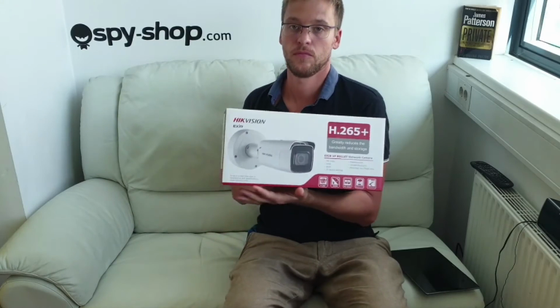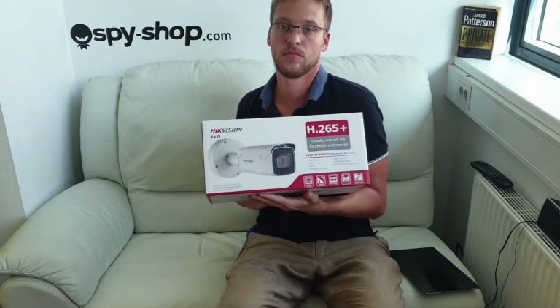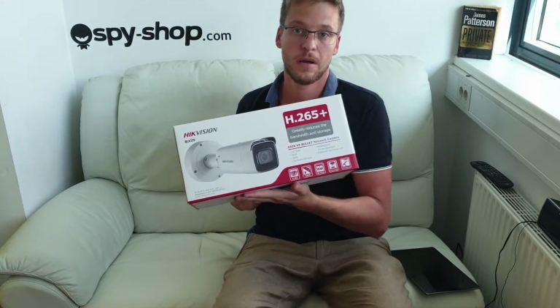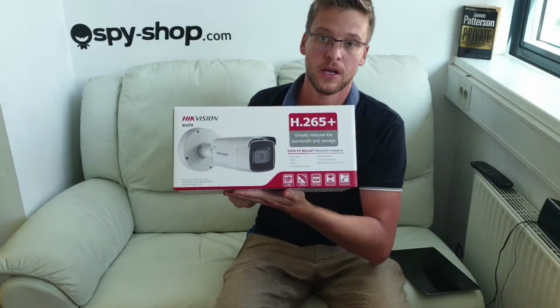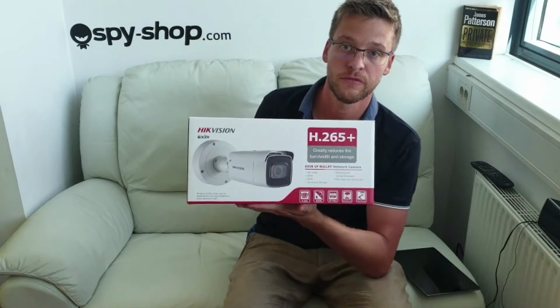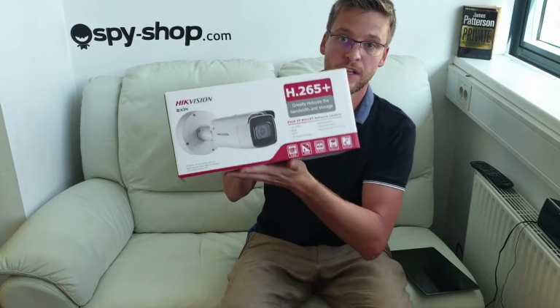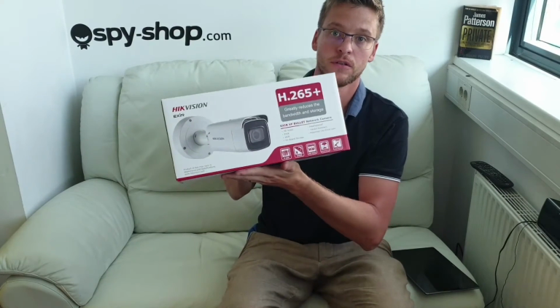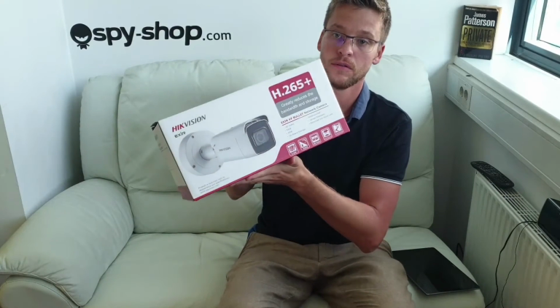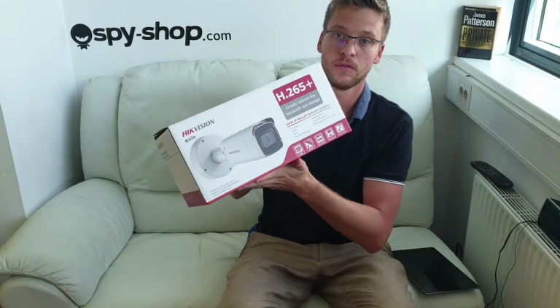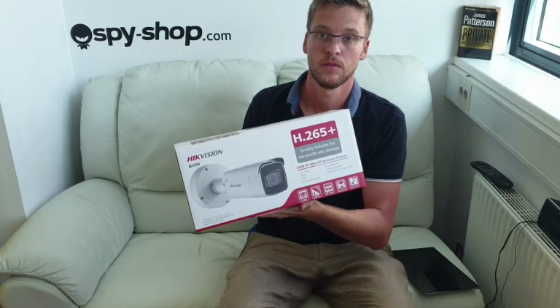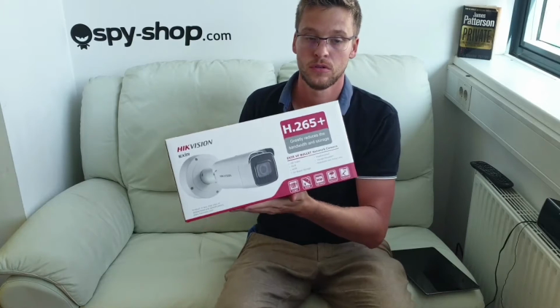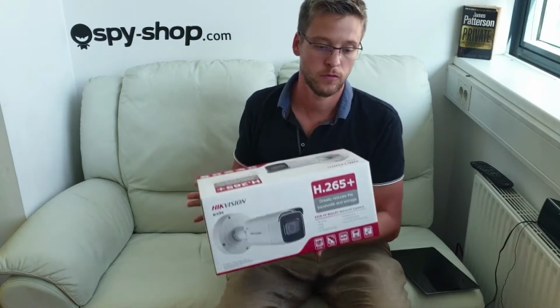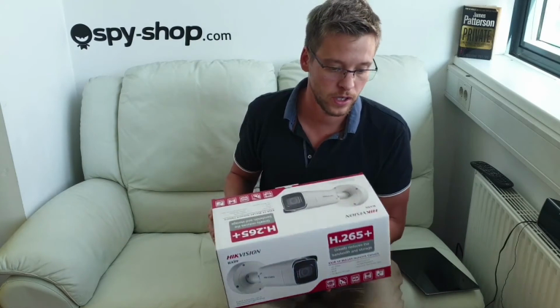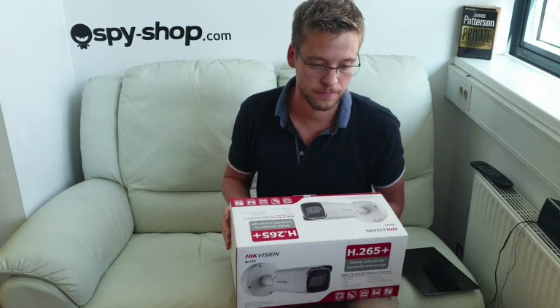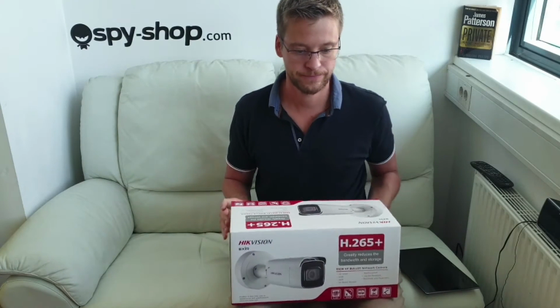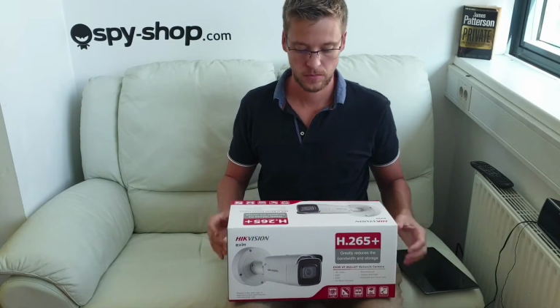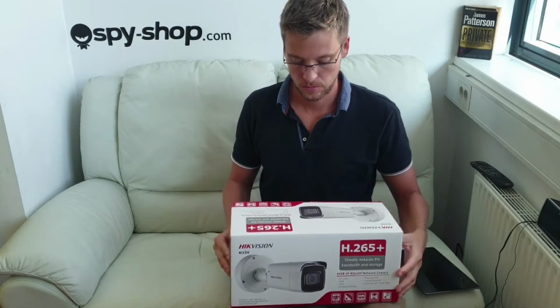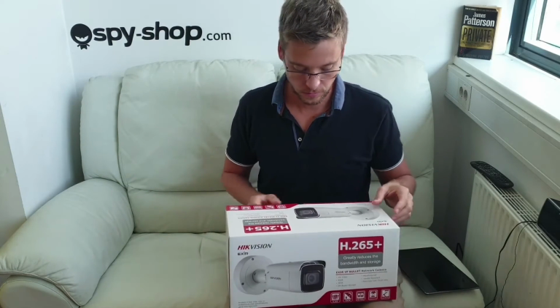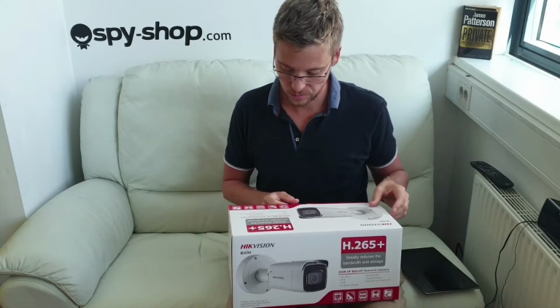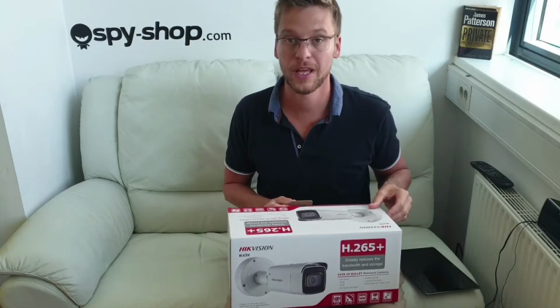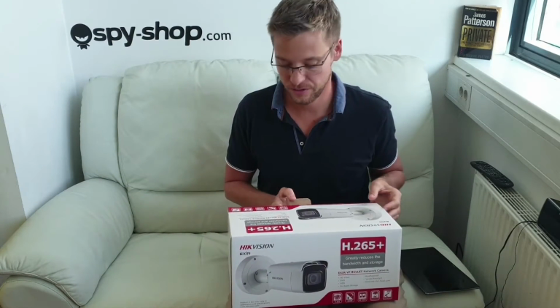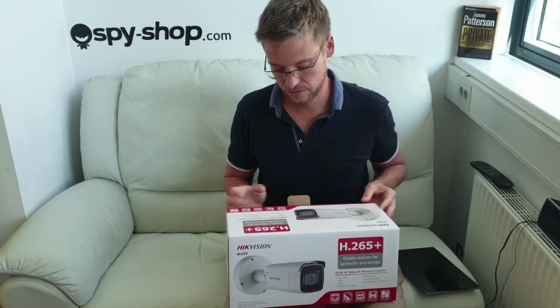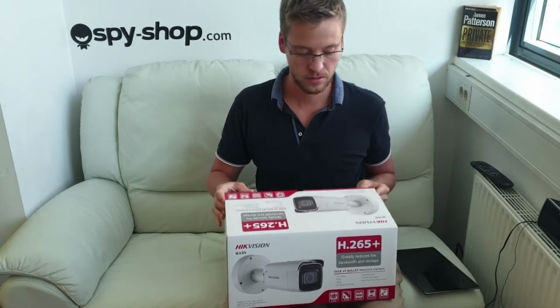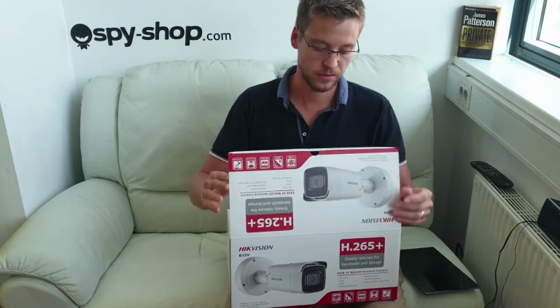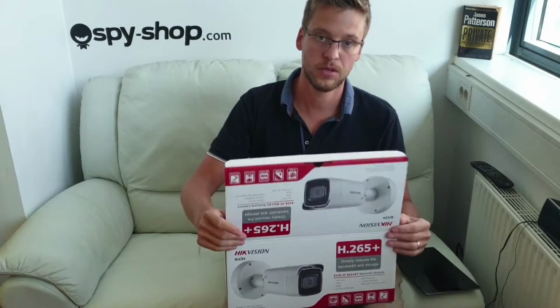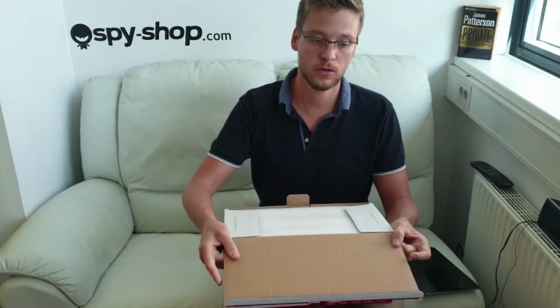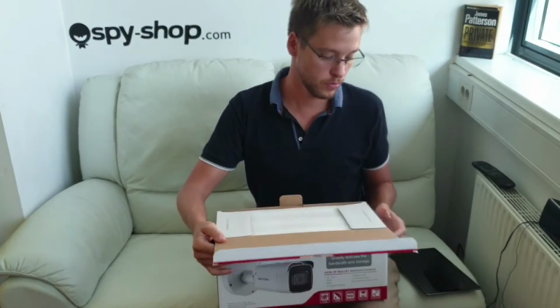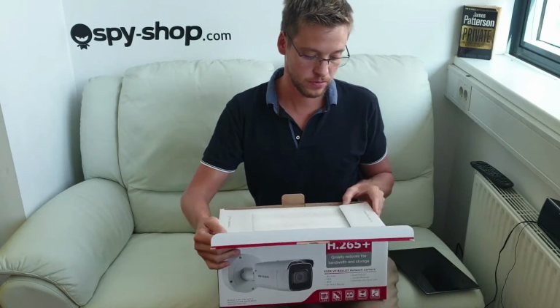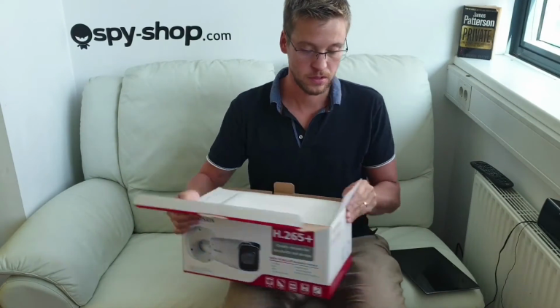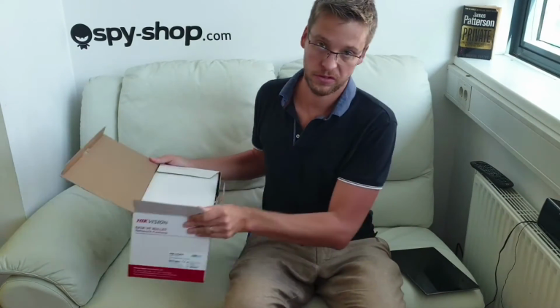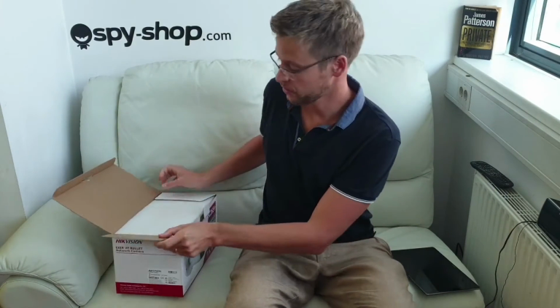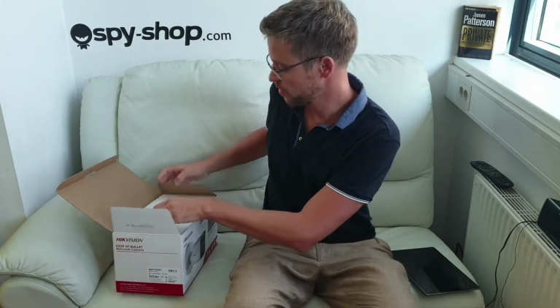This camera has phase detection, 4K, zoom lenses, it is completely waterproof, and we sell it on eBay.